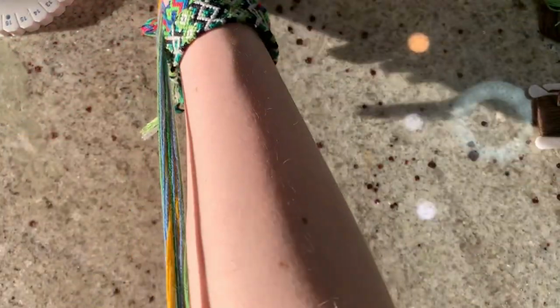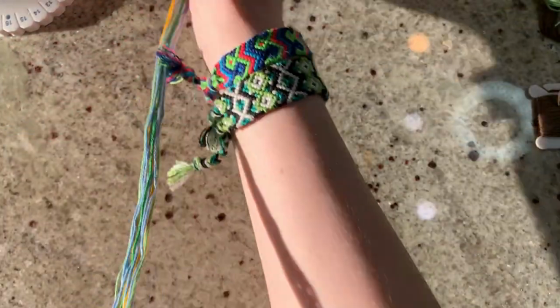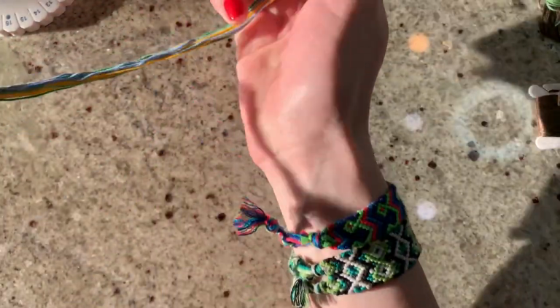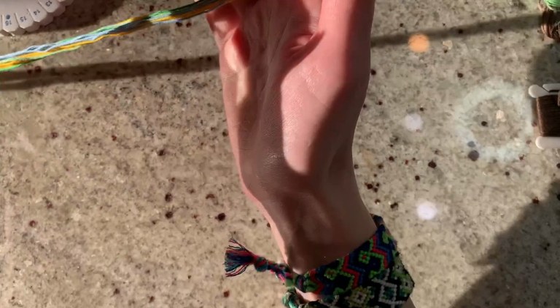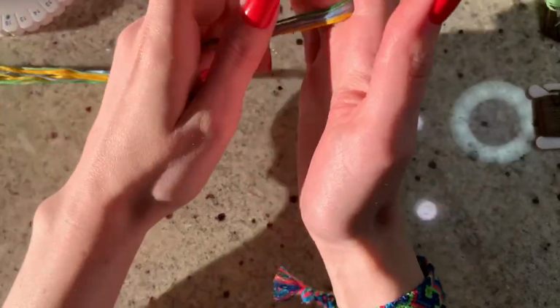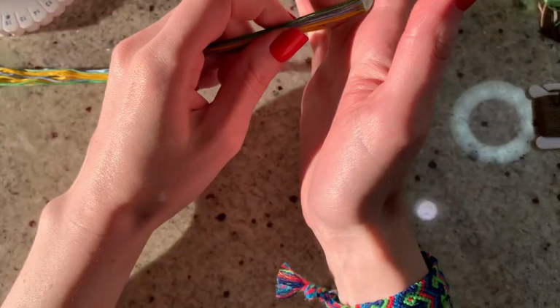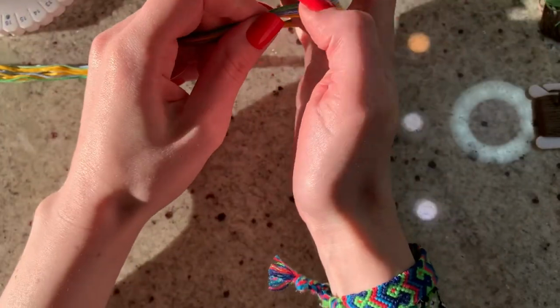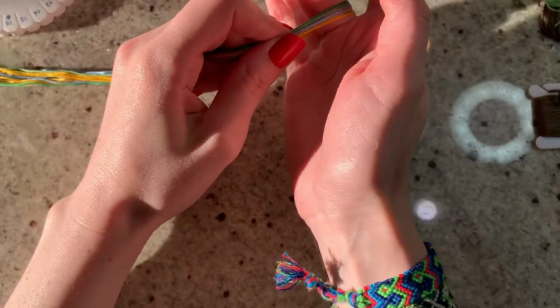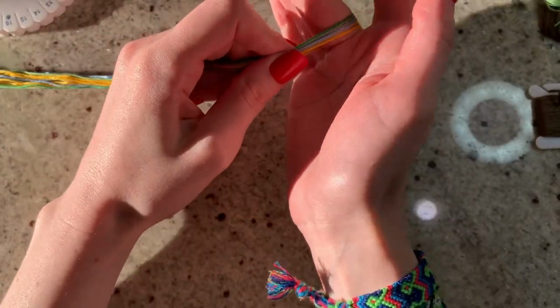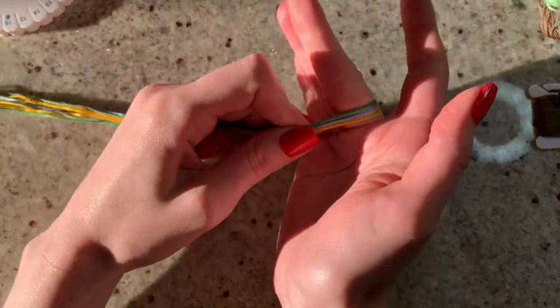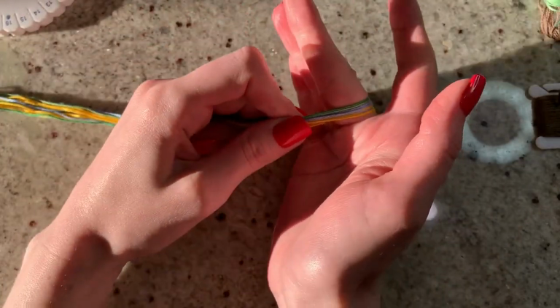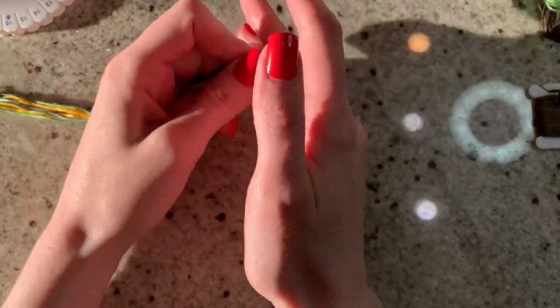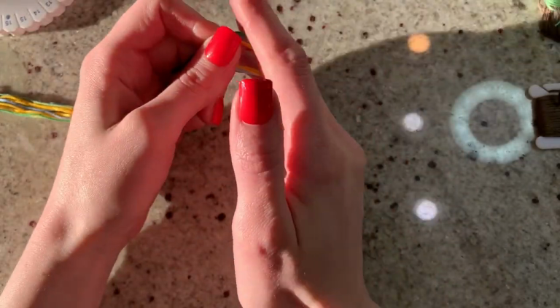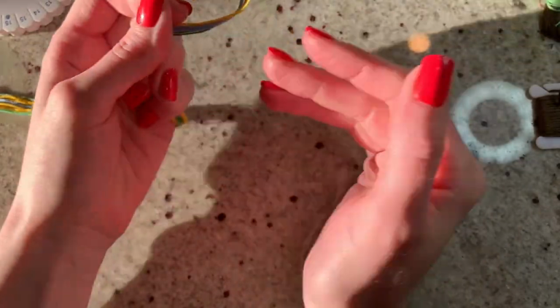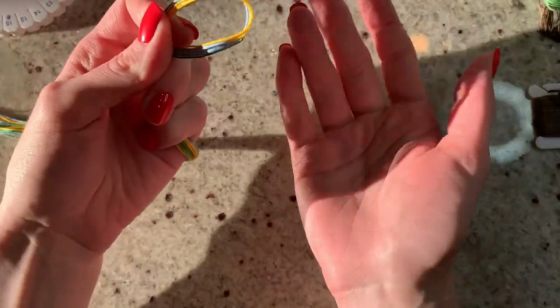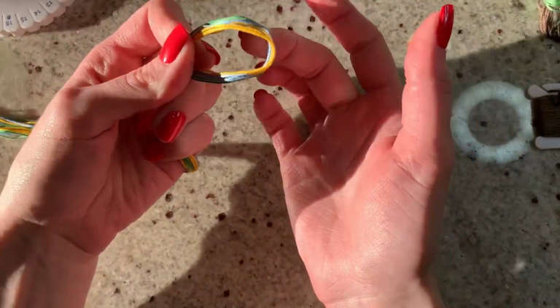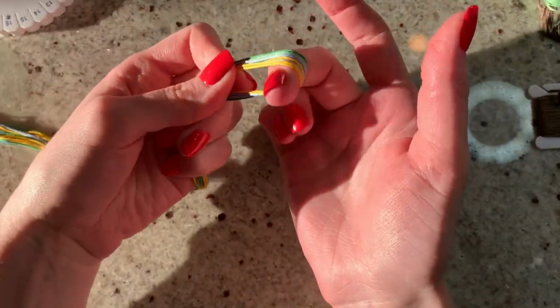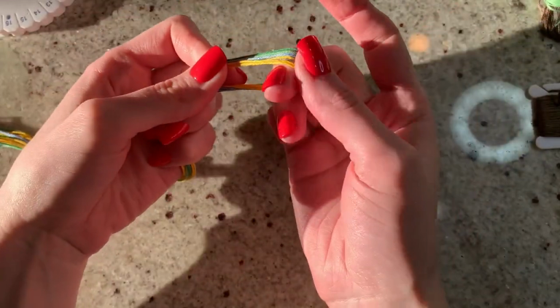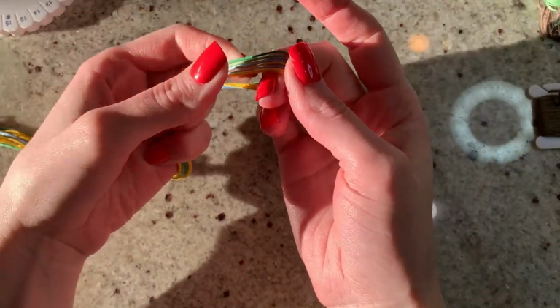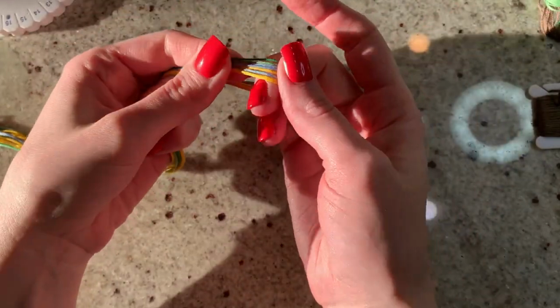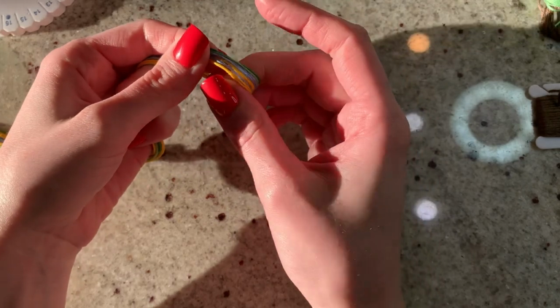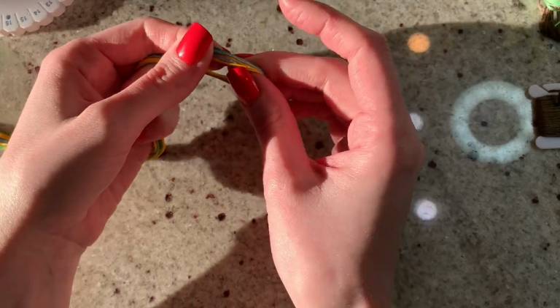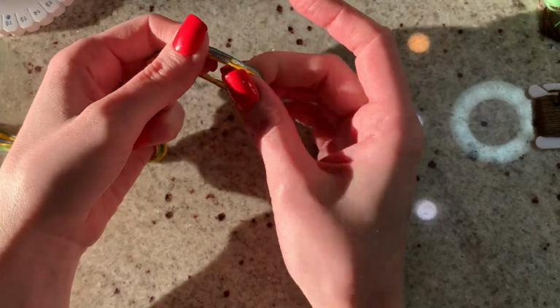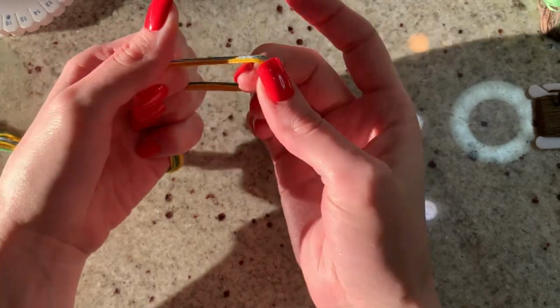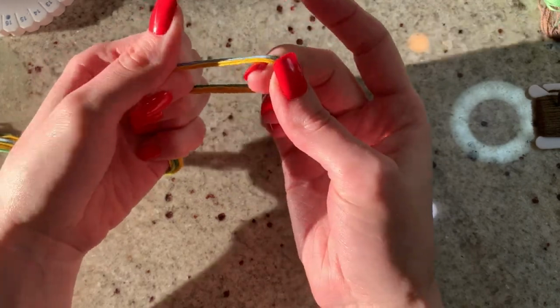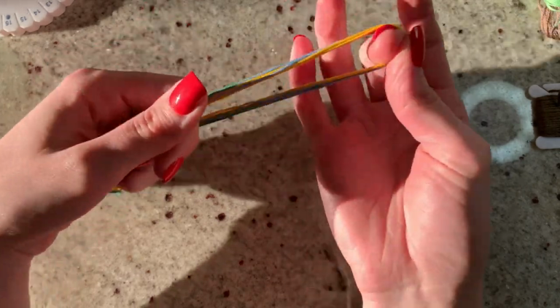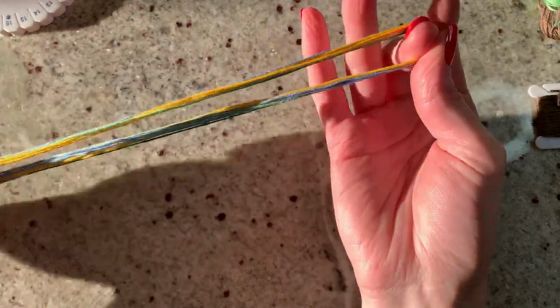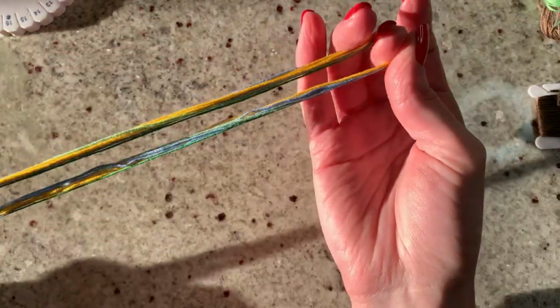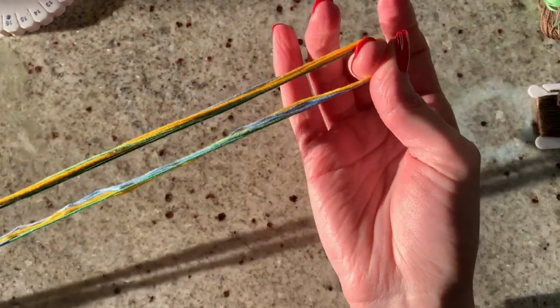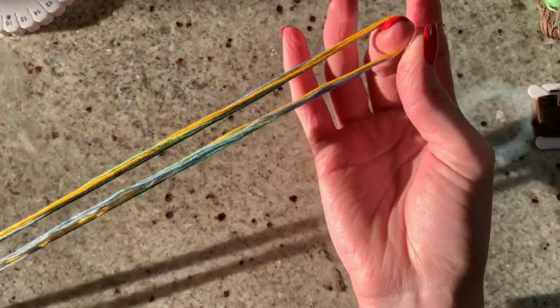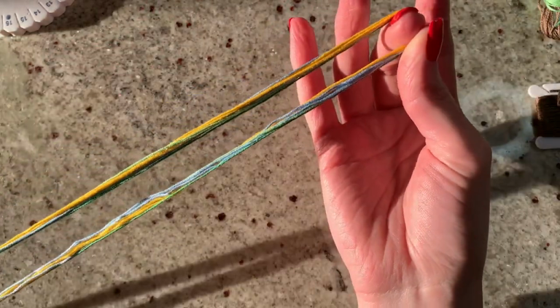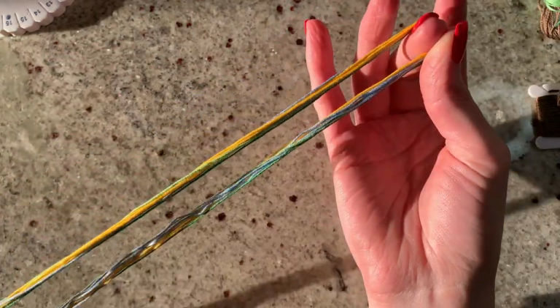One of you guys asked how you can start kumihimos, so this is actually the first time I'm going to do a closed loop and braids on a kumihimo. So I've folded all my strings in half.